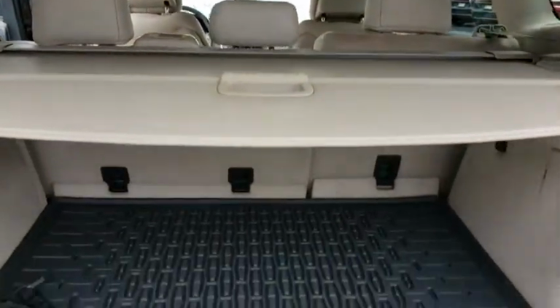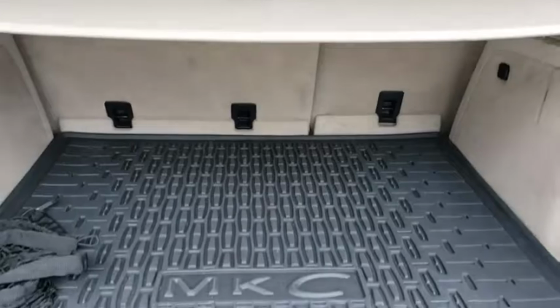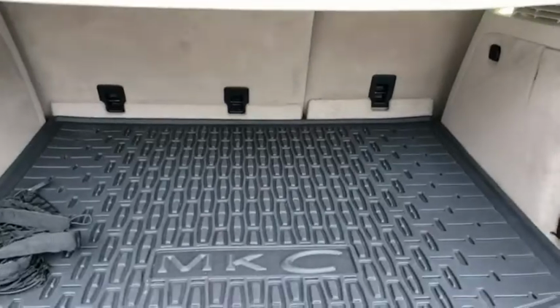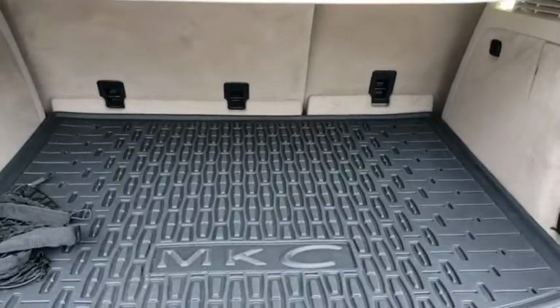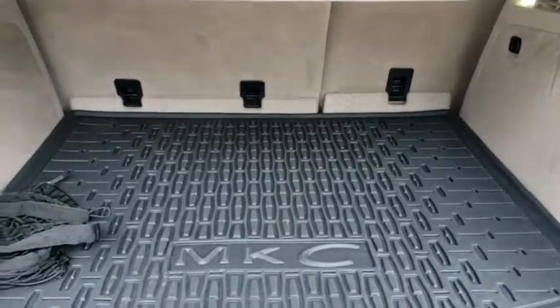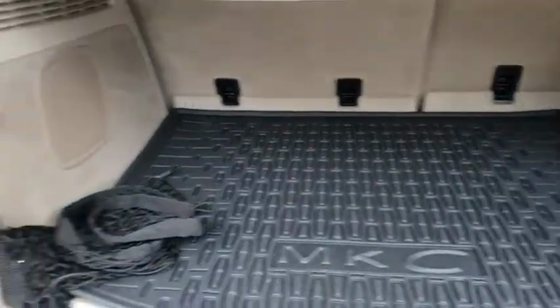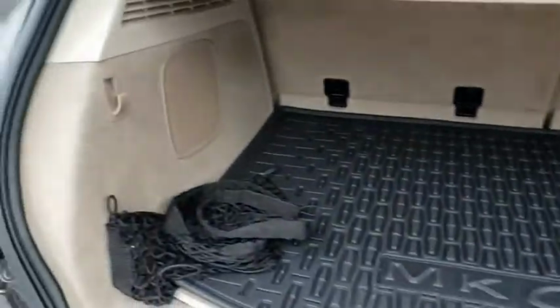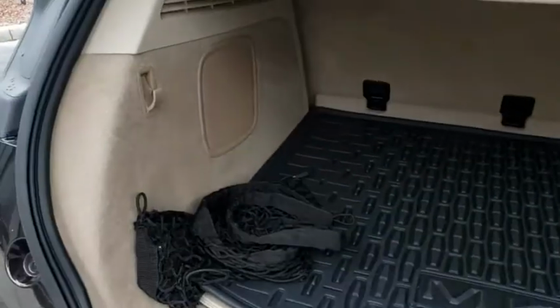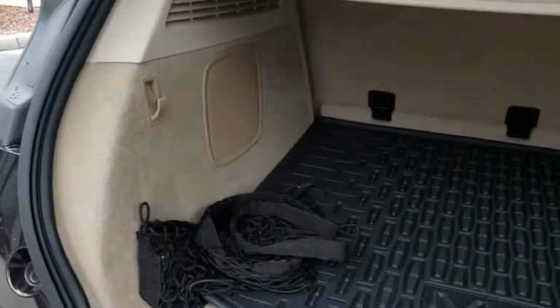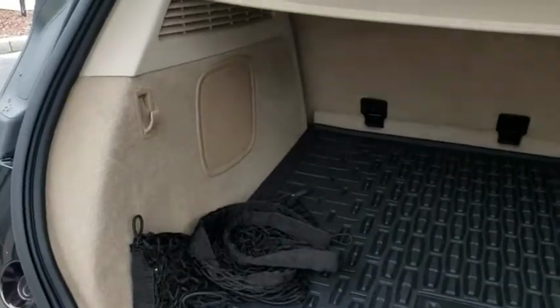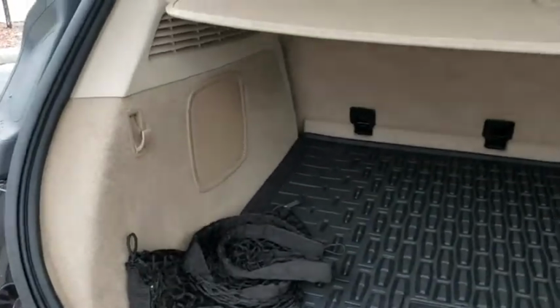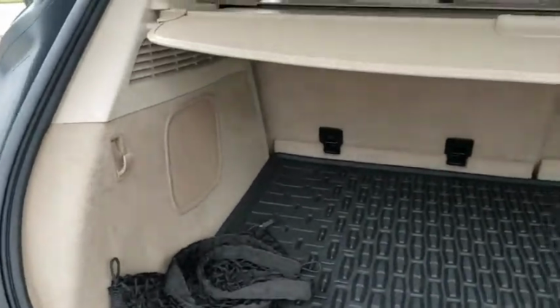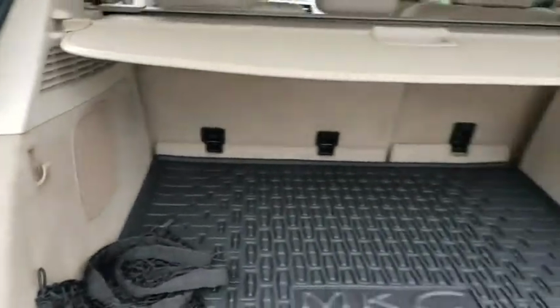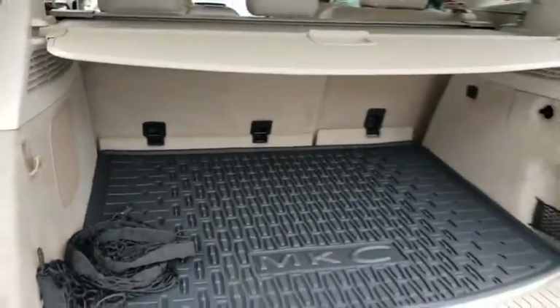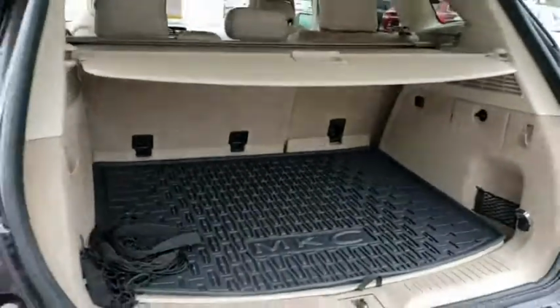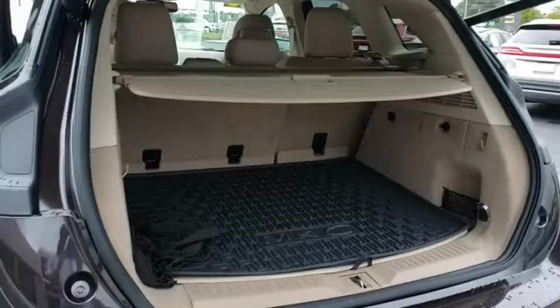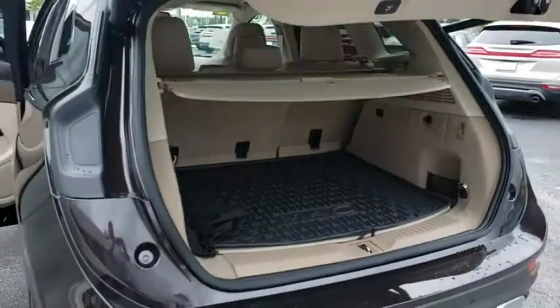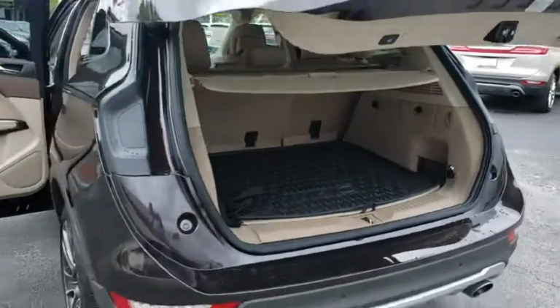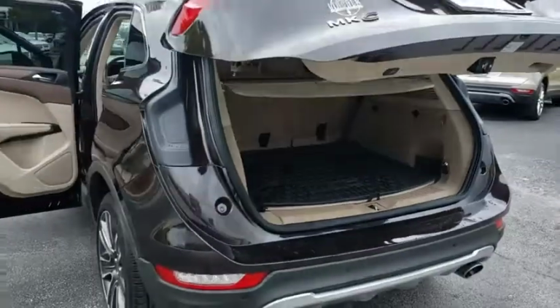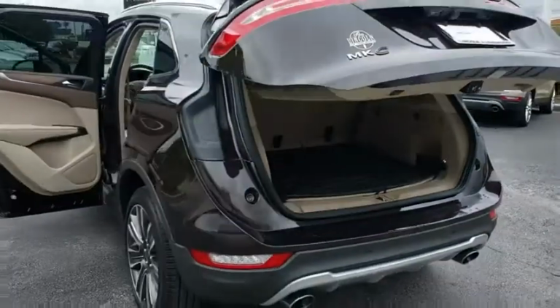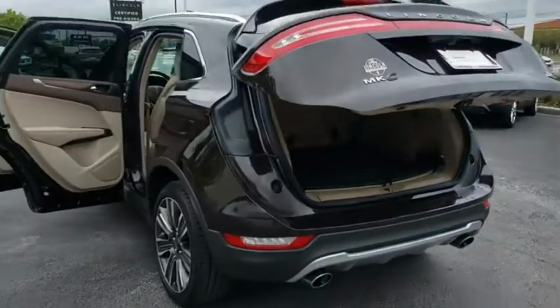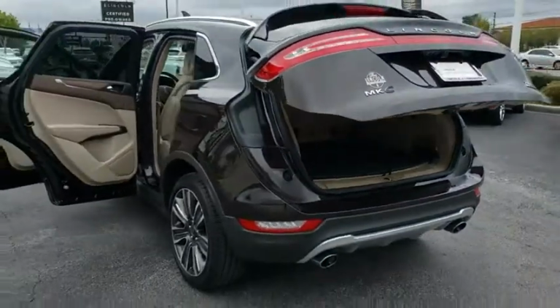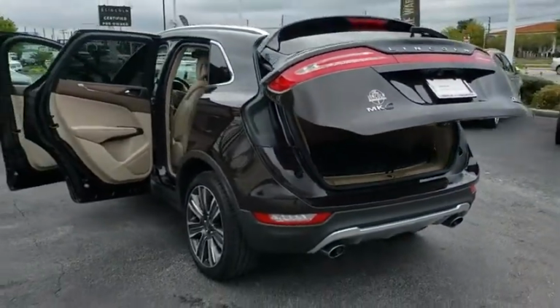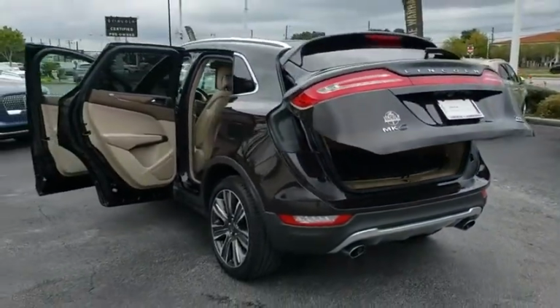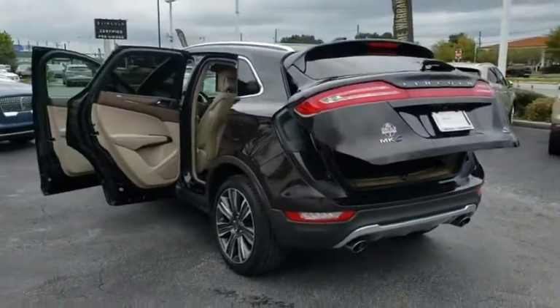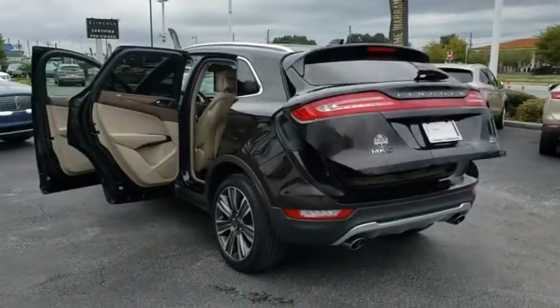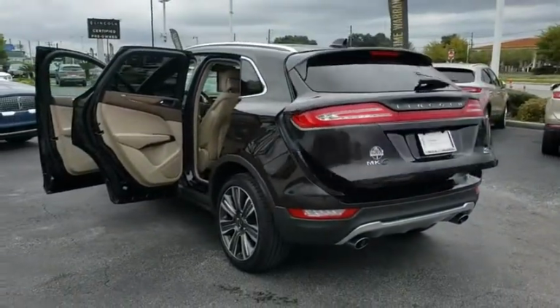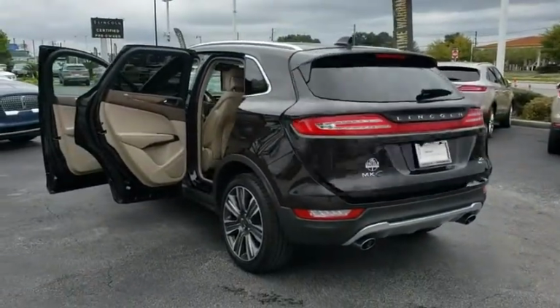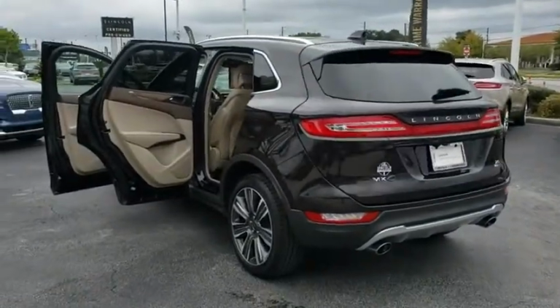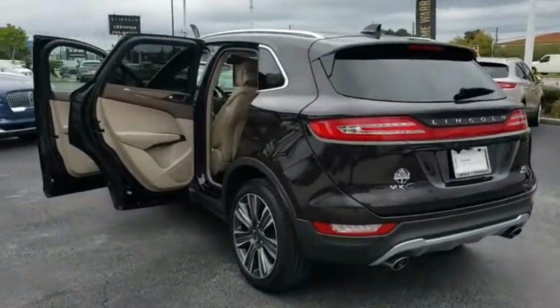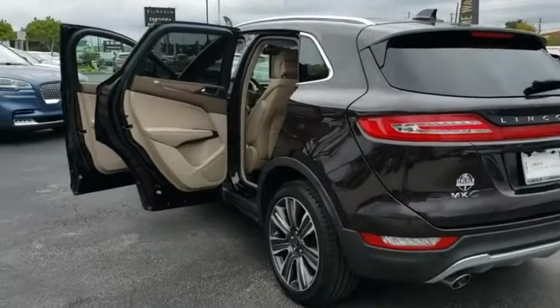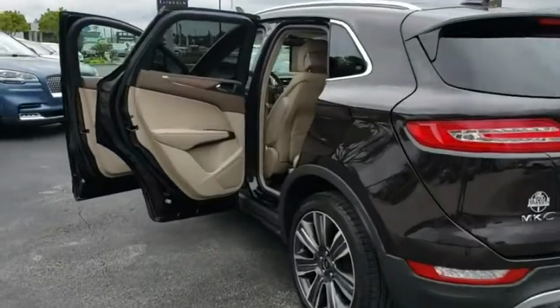Traction control. Stability control. Leather wrapped steering wheel. Bluetooth. Power steering. Adjustable steering wheel. Aluminum wheels. Keyless start. Auto dimming rear view mirror. Cruise control. Floor mats.